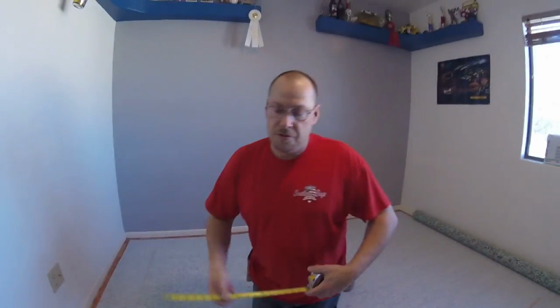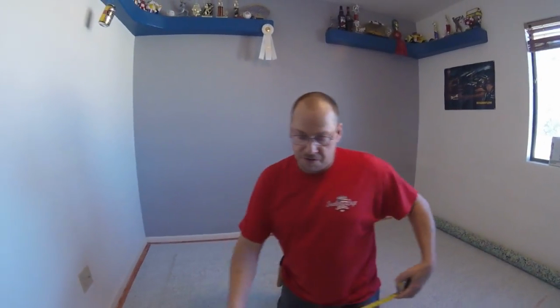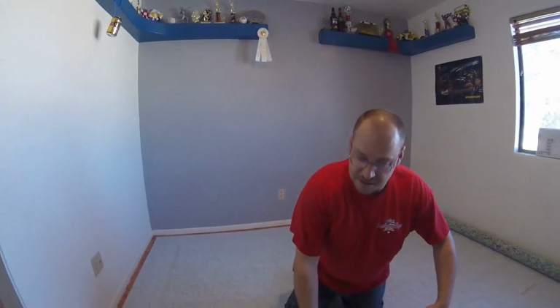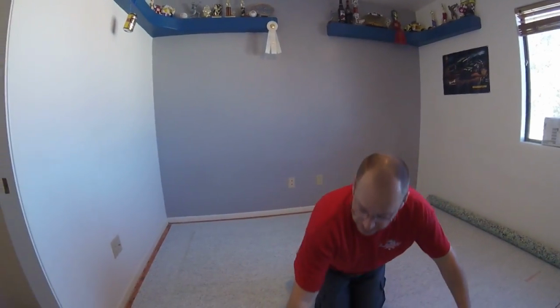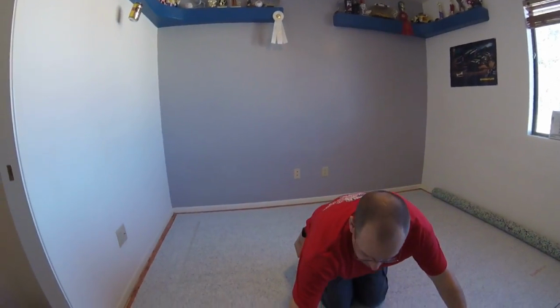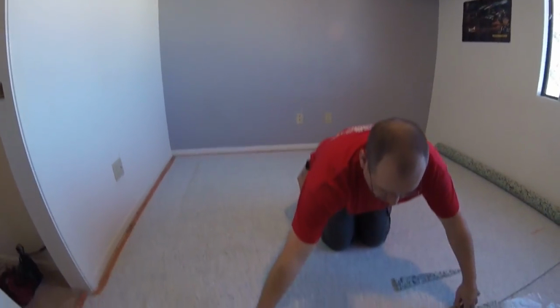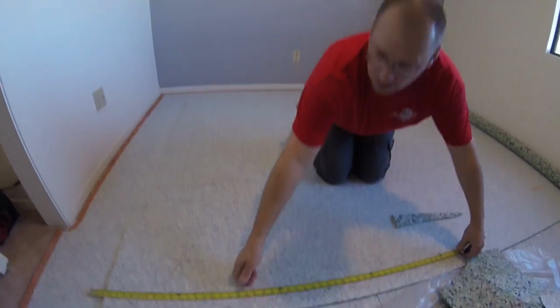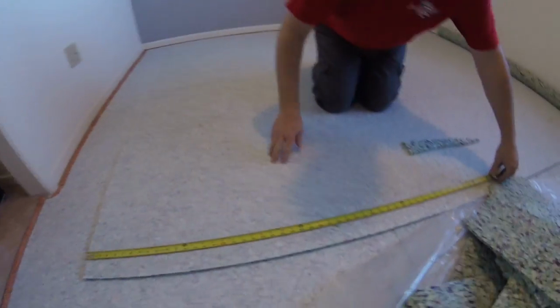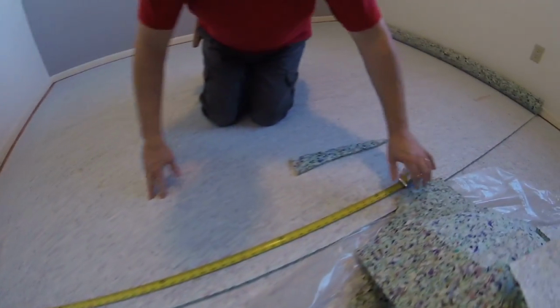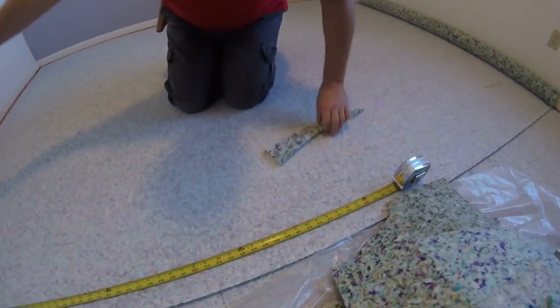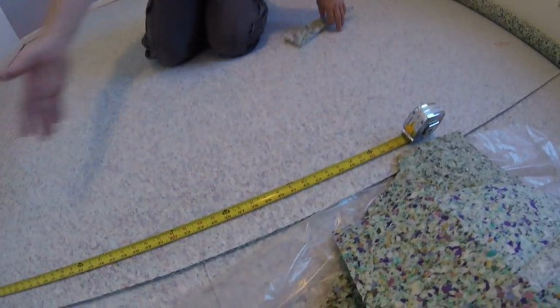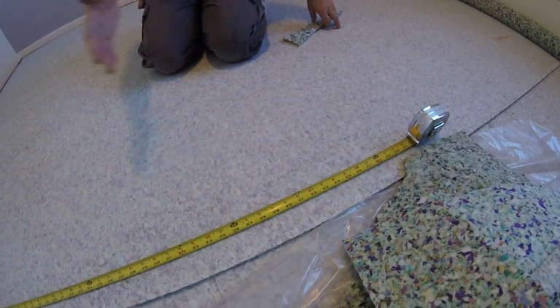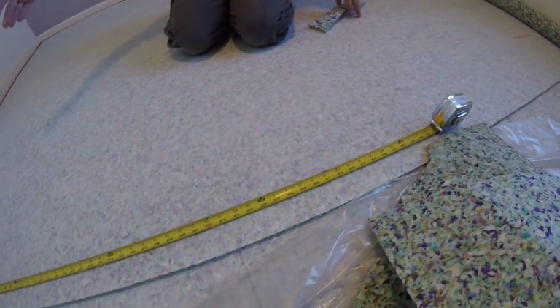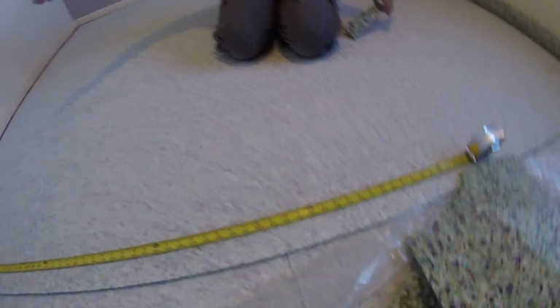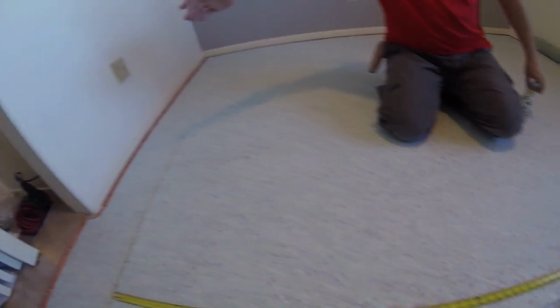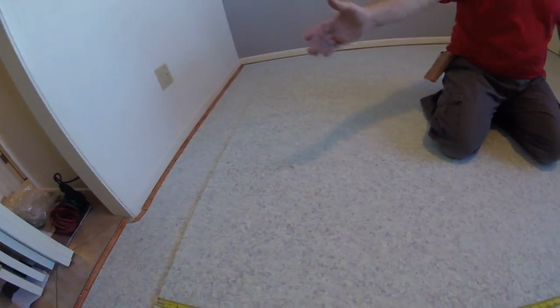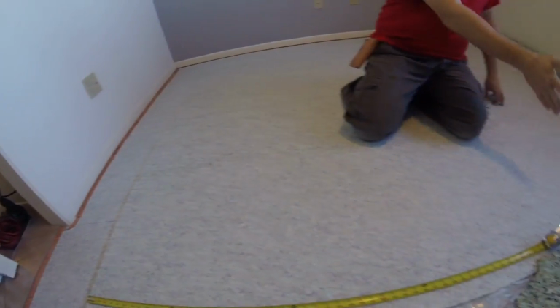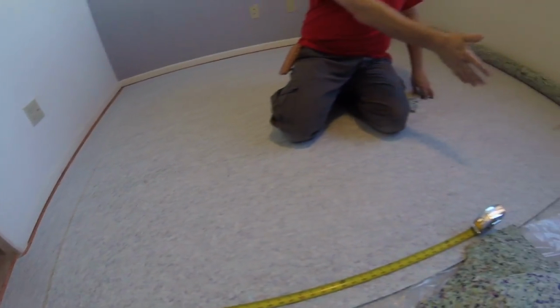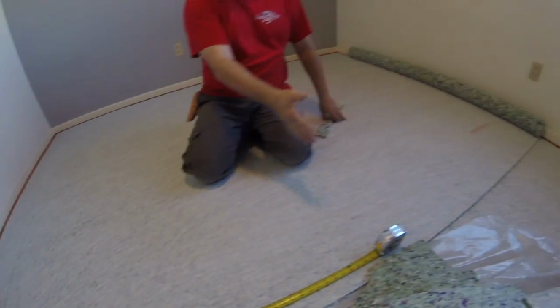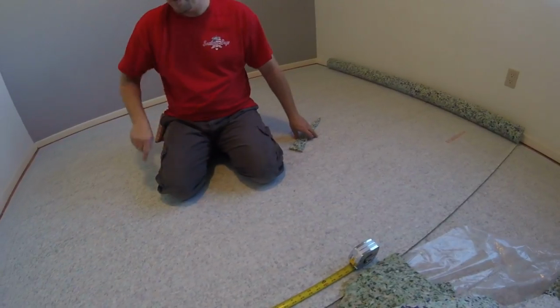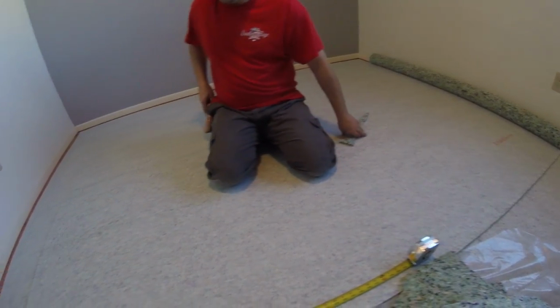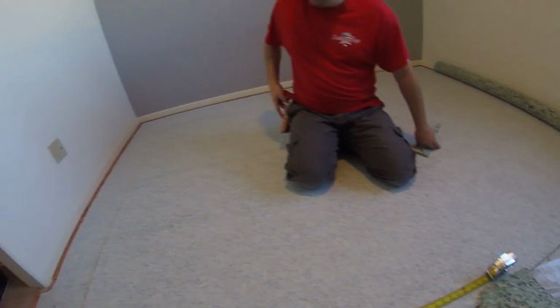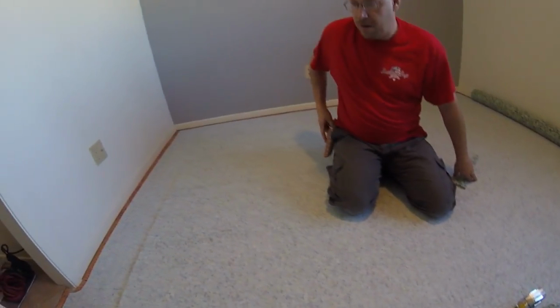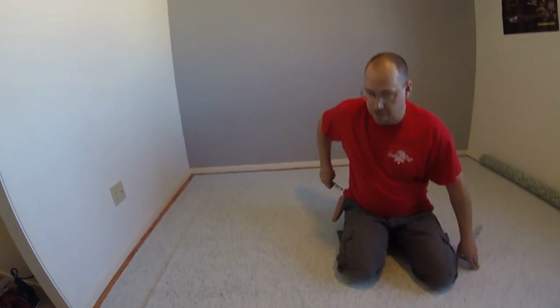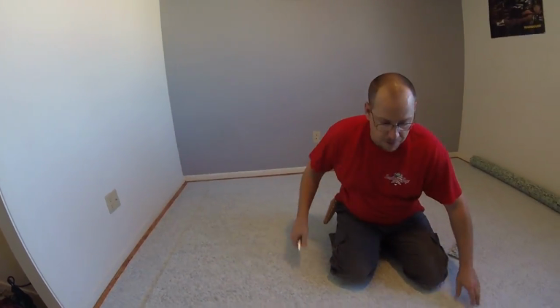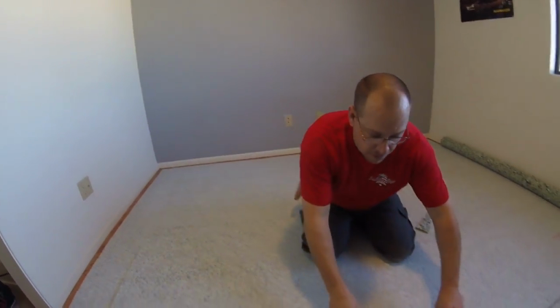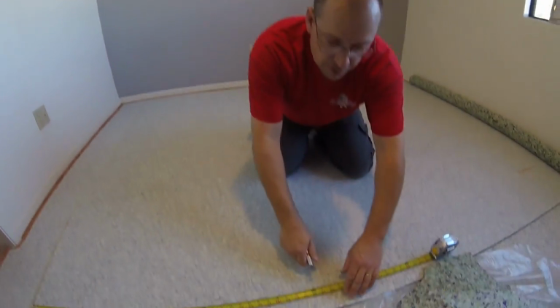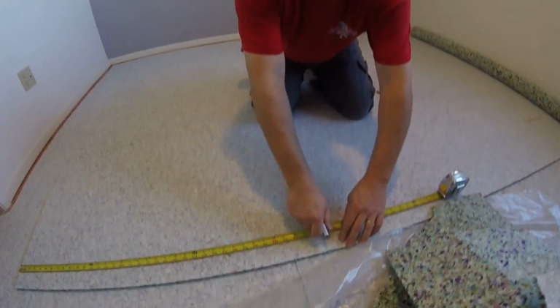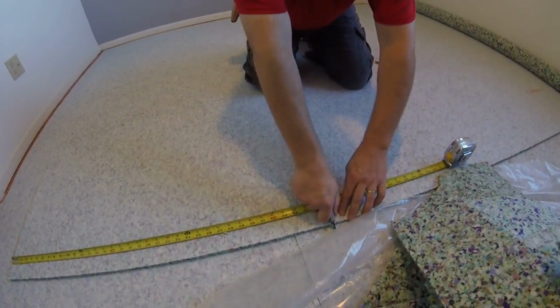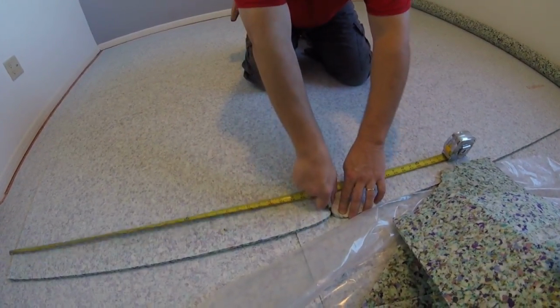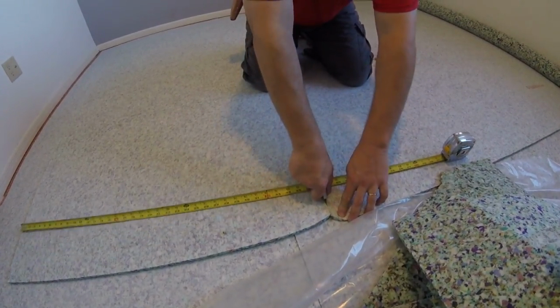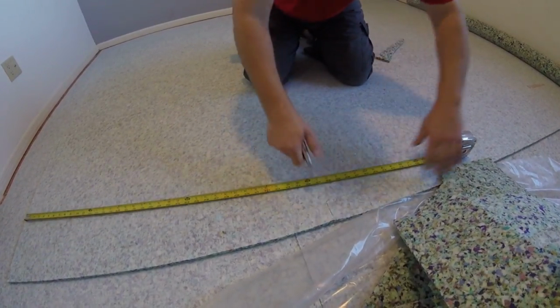So it was 37 inches. I'm going to take my roll — which is rolled out this direction — and cut it at 37 inches.